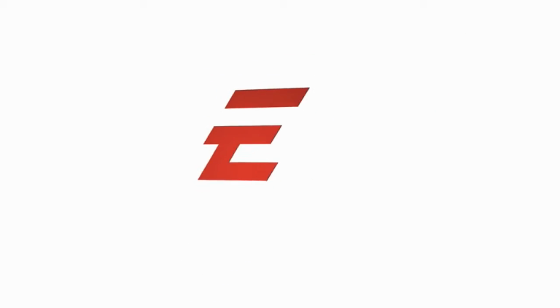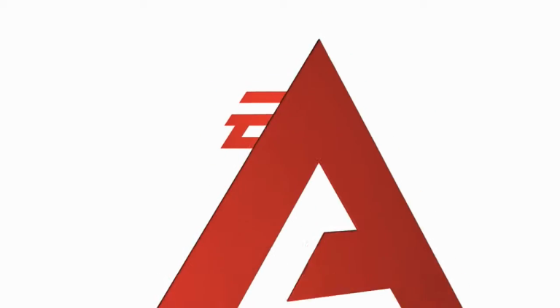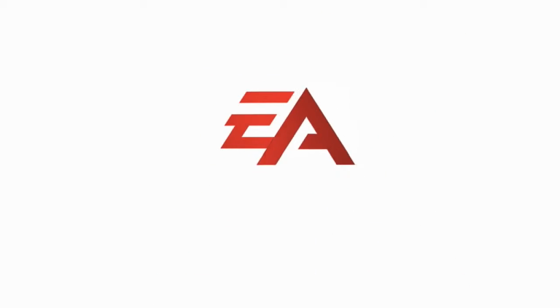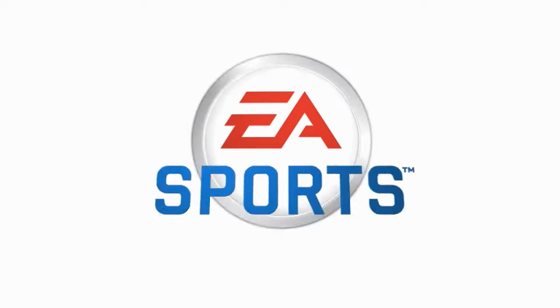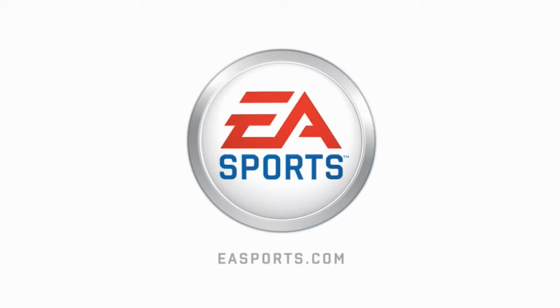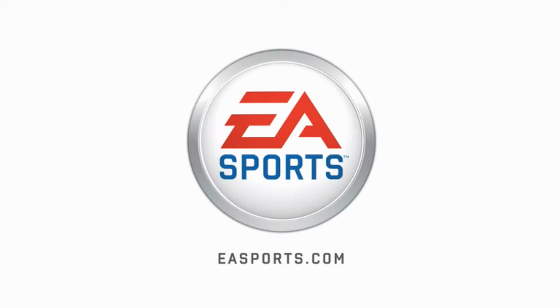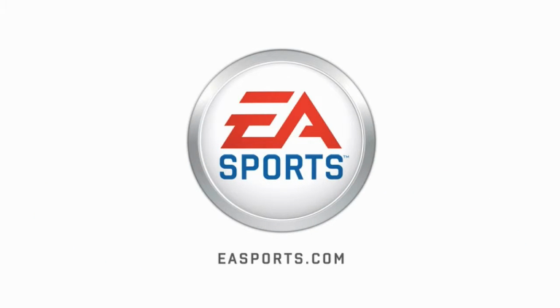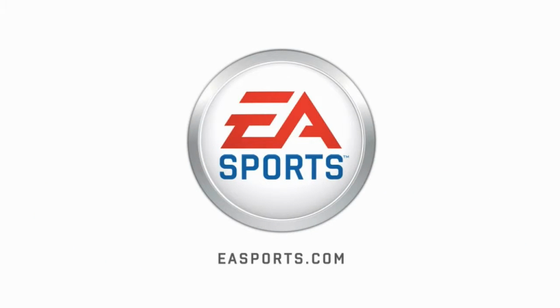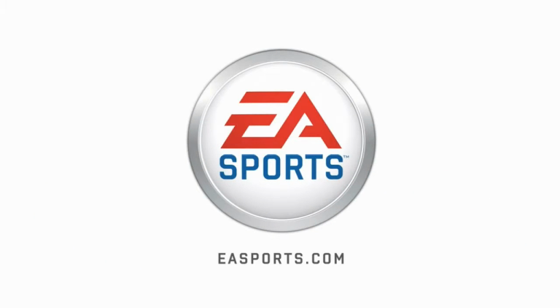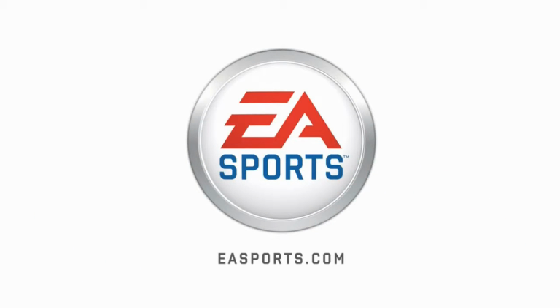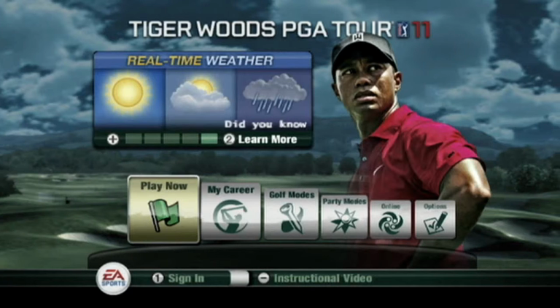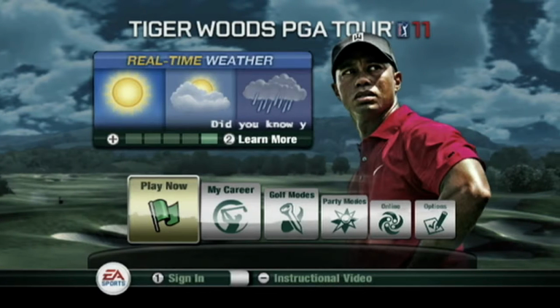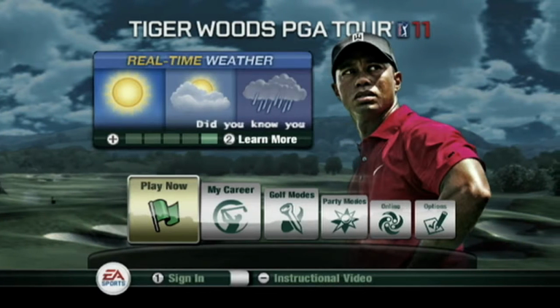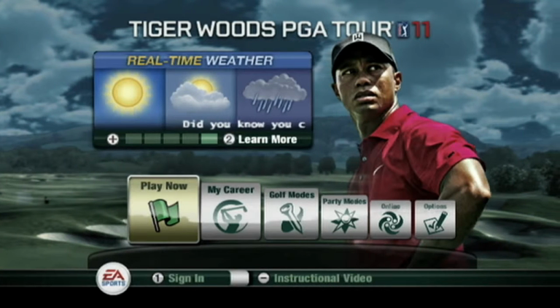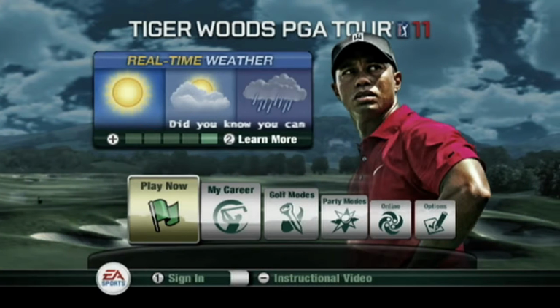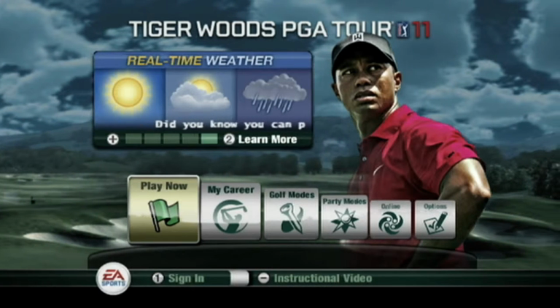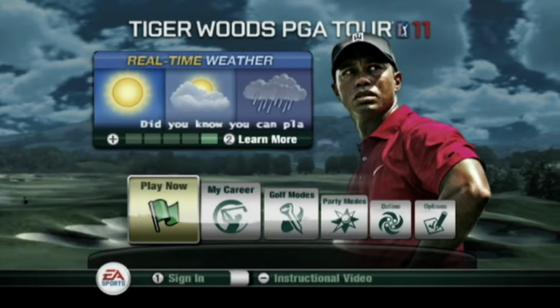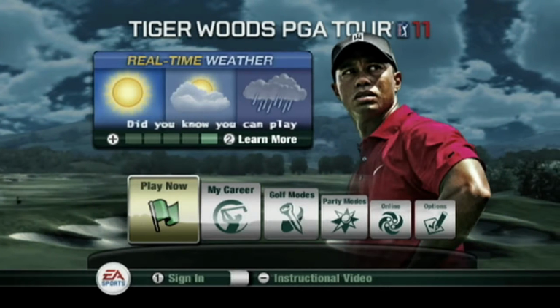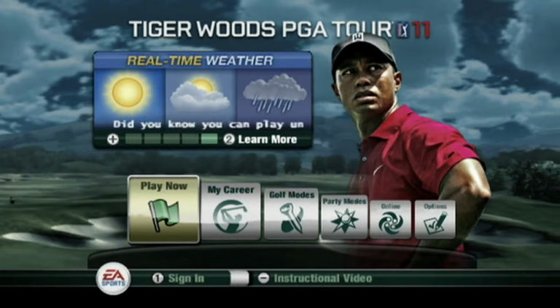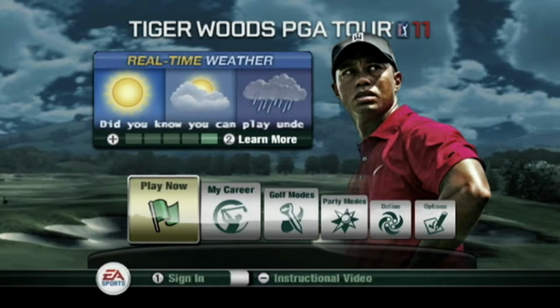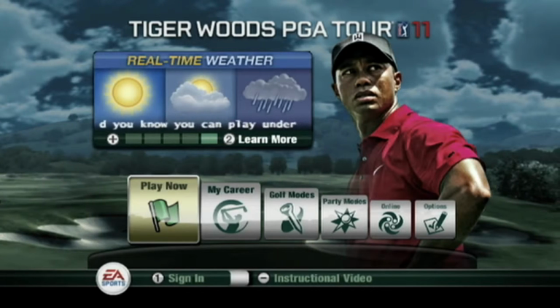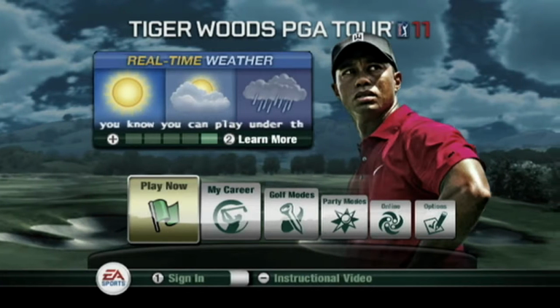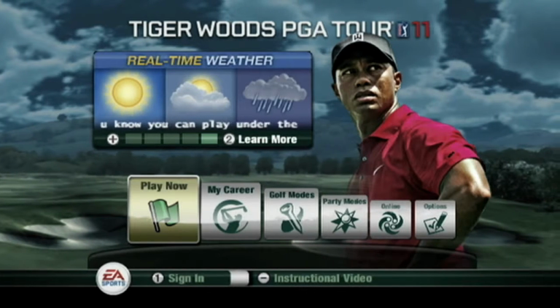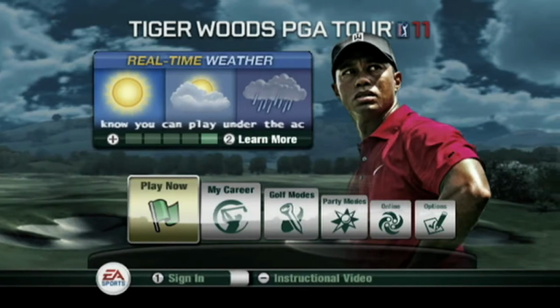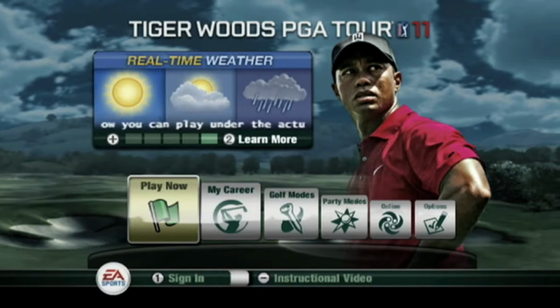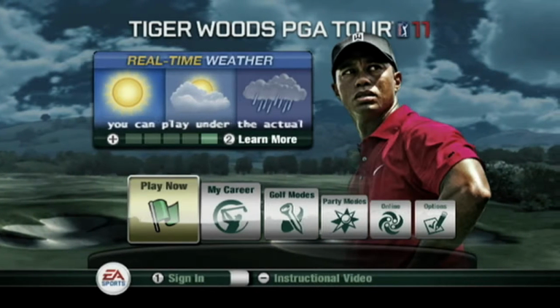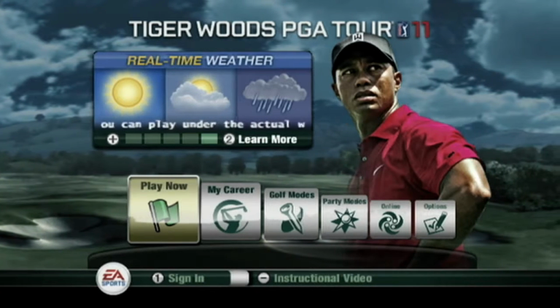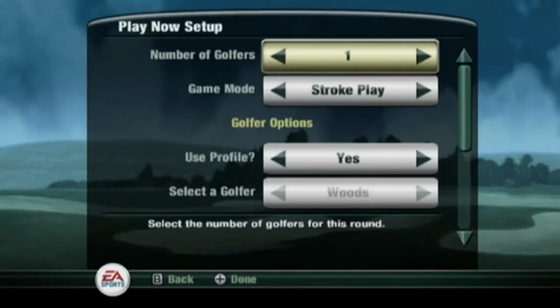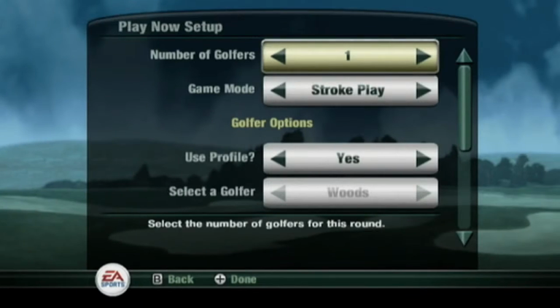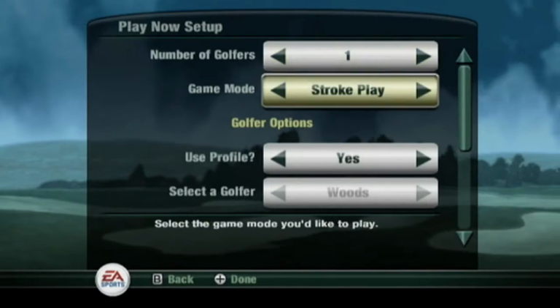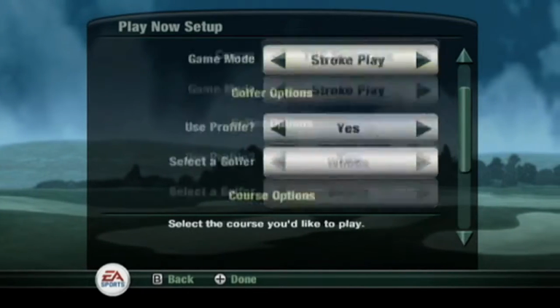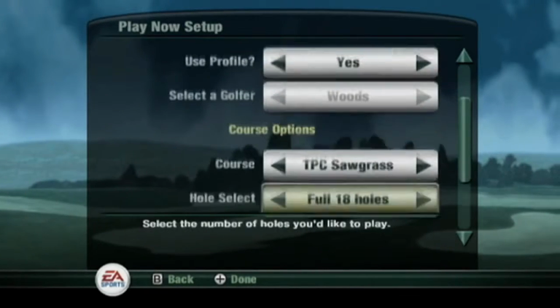EA Sports. It's in the game. Hi, I'm Jay Shankman with EA Sports. Today I'm going to give you a sneak peek at some of the upcoming features in Tiger Woods PGA Tour 11 for the Wii.